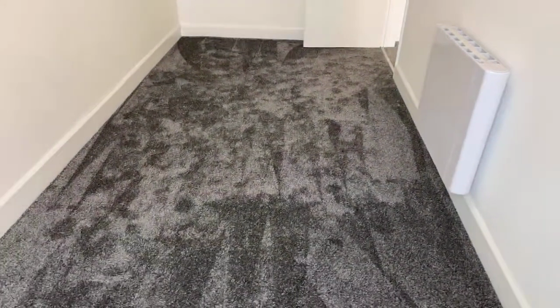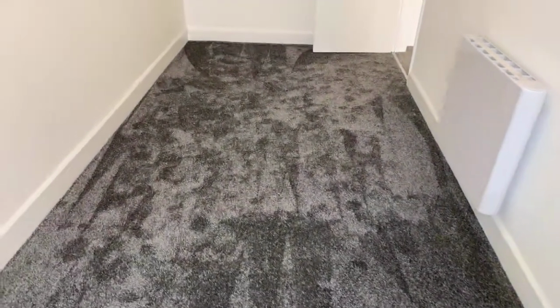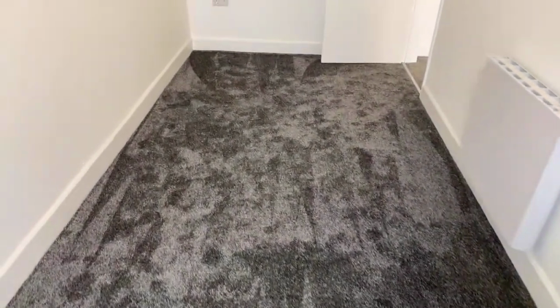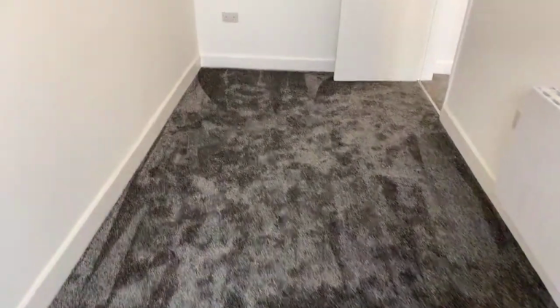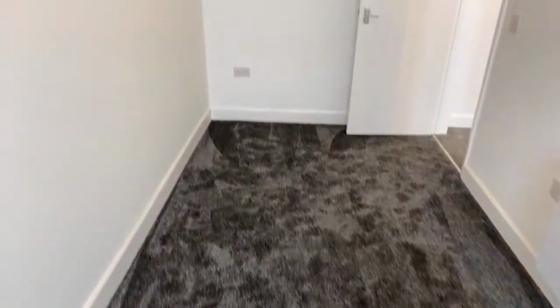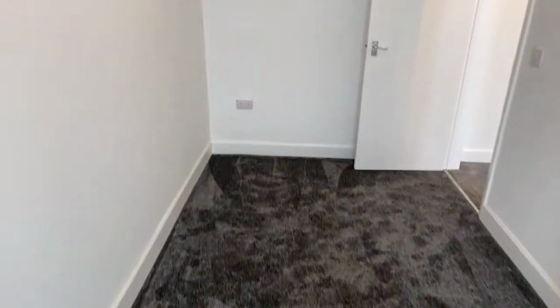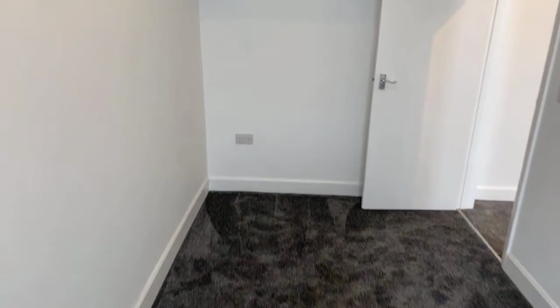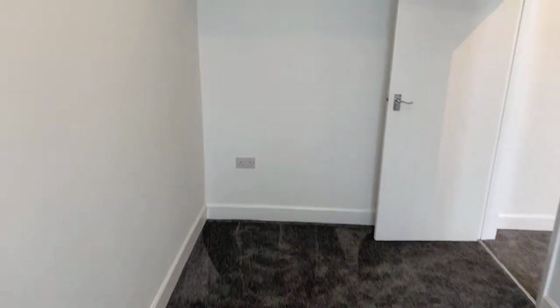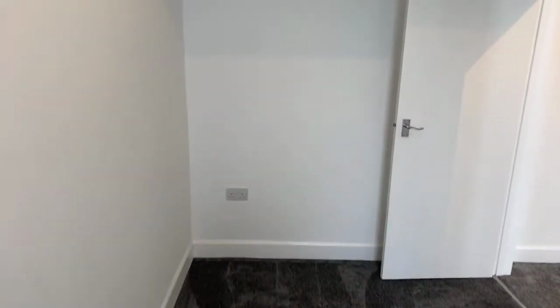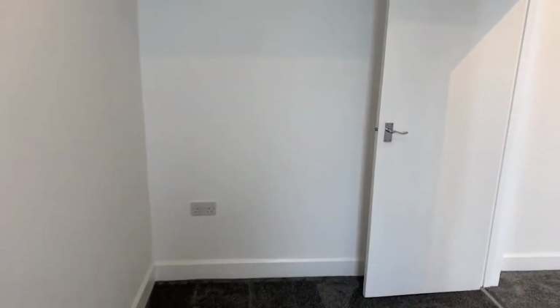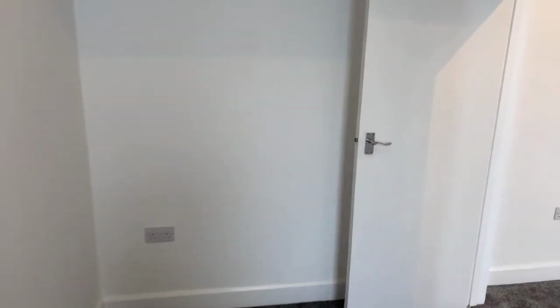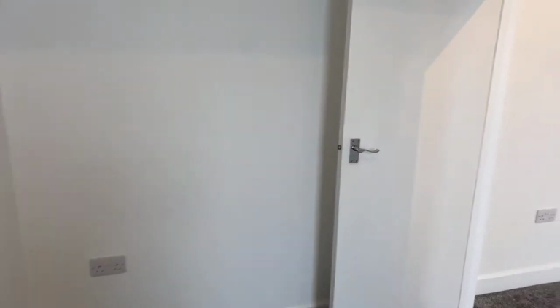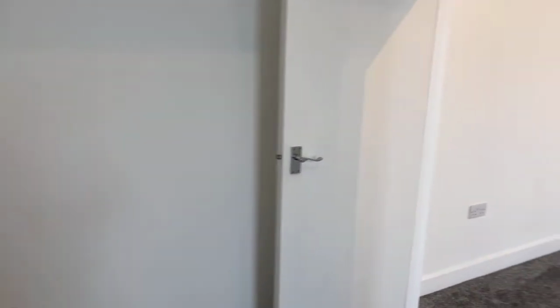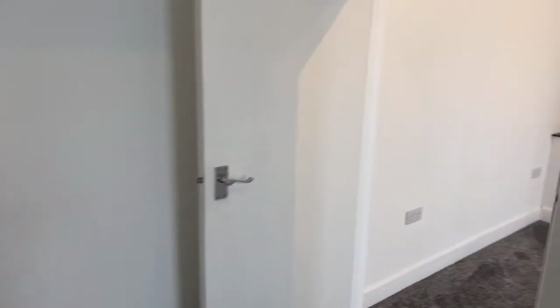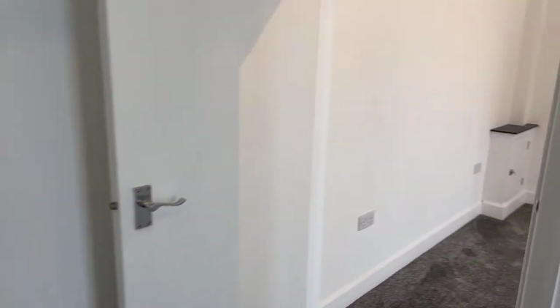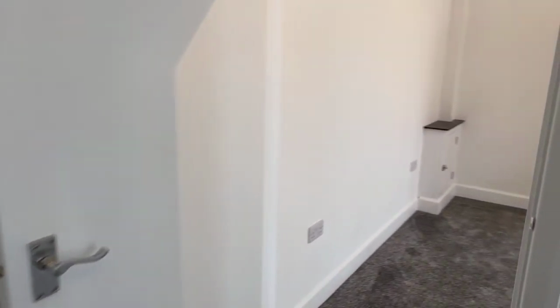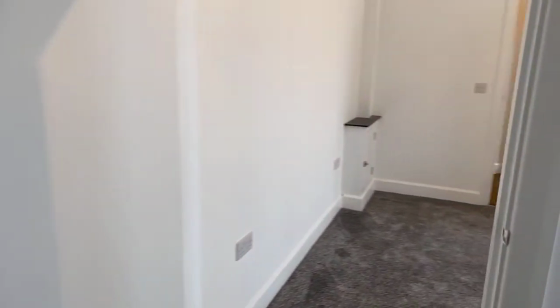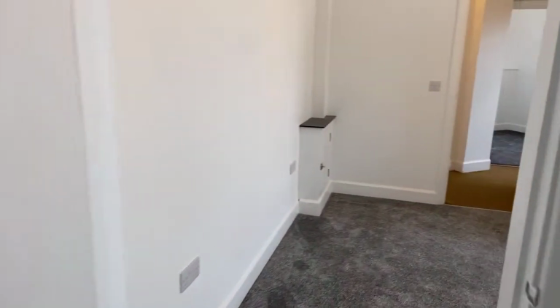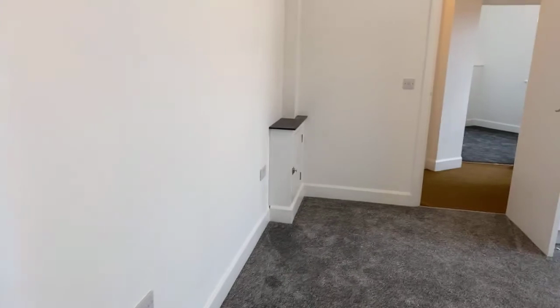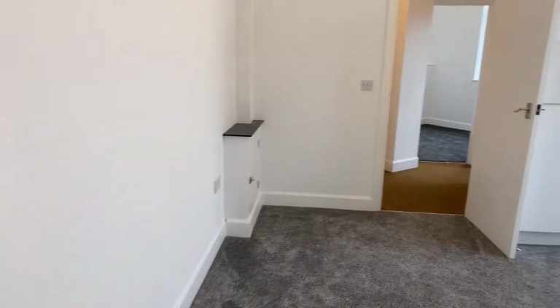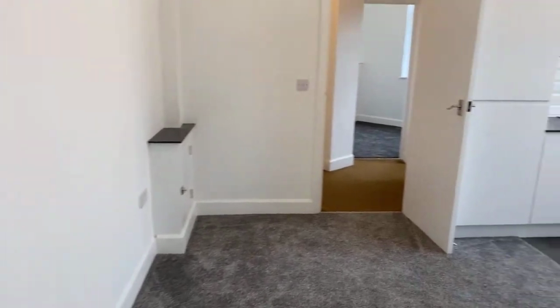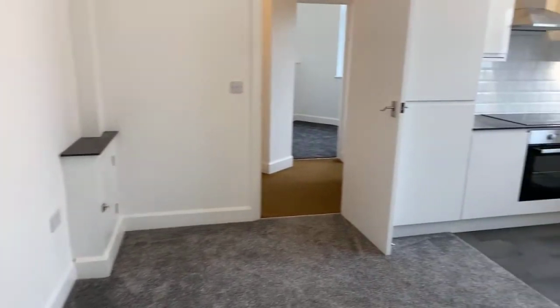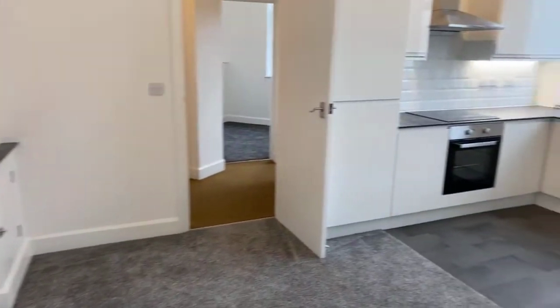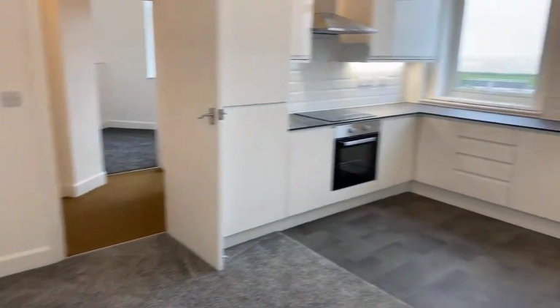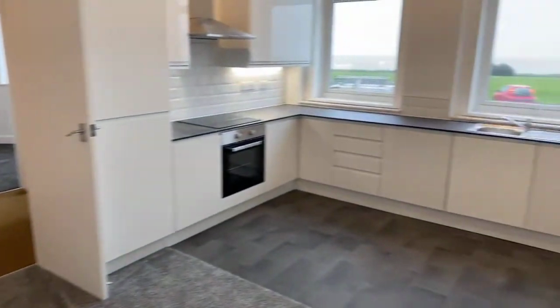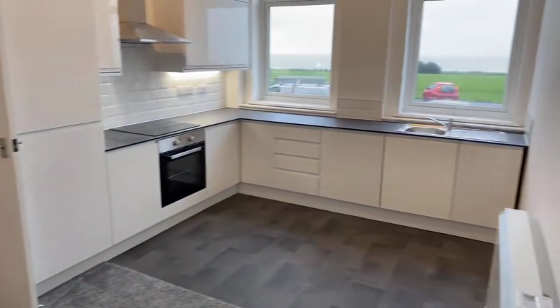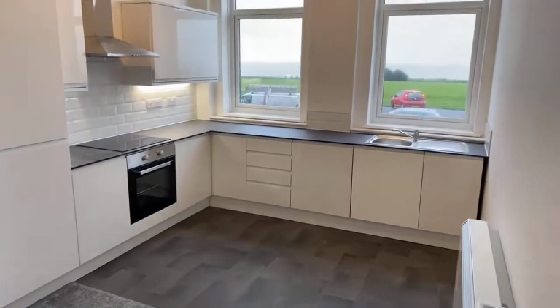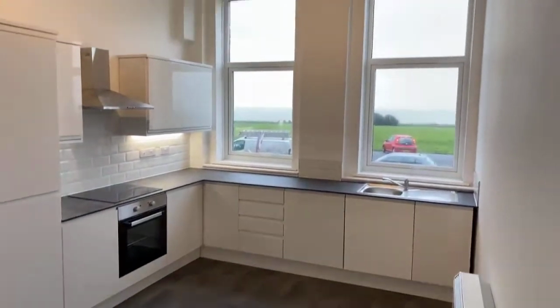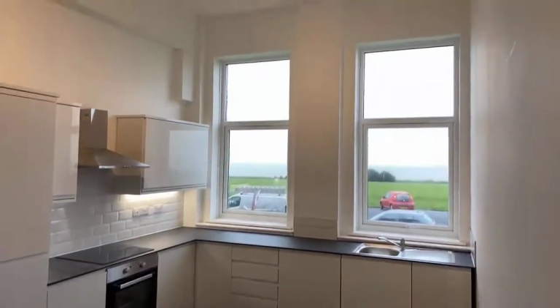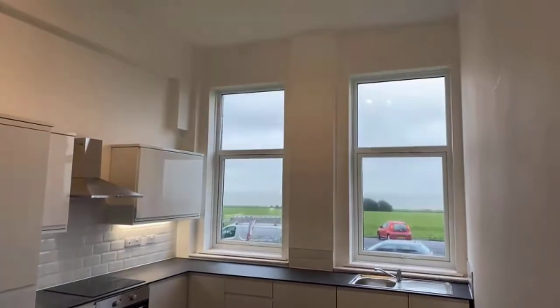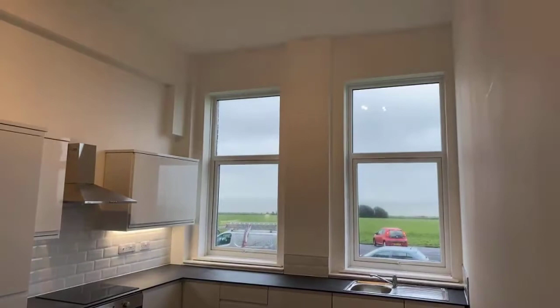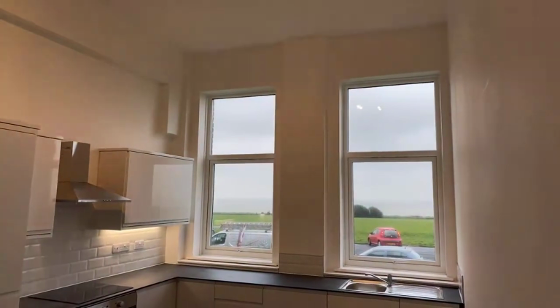The property is very much a blank canvas — you can move in here and do what you like. It's neutral decor throughout to allow any potential purchaser the ability to put their own mark on the property.